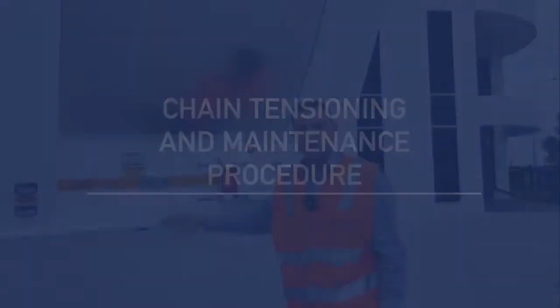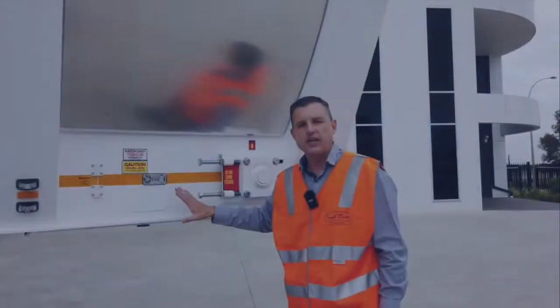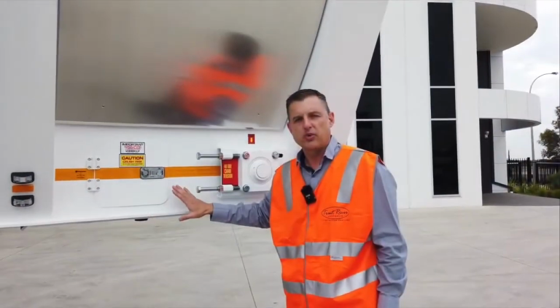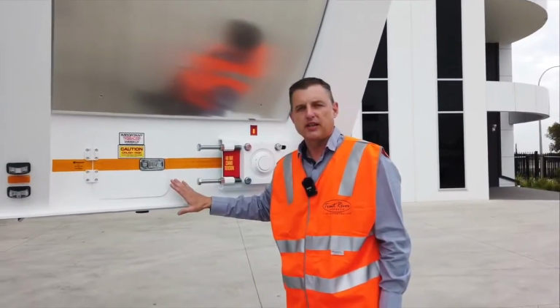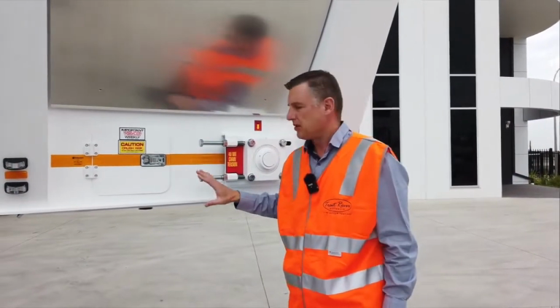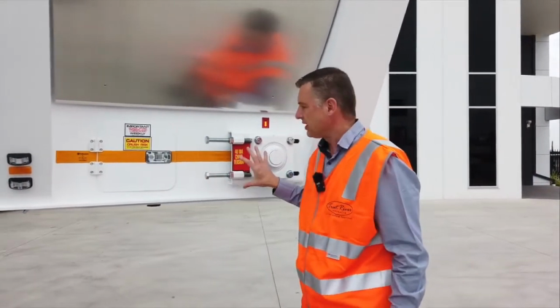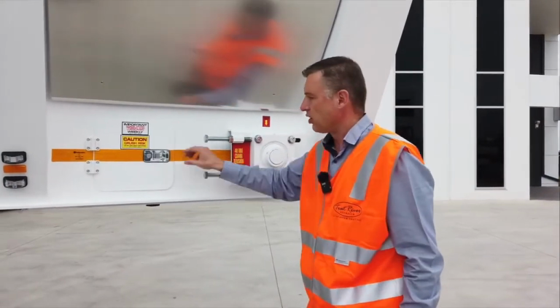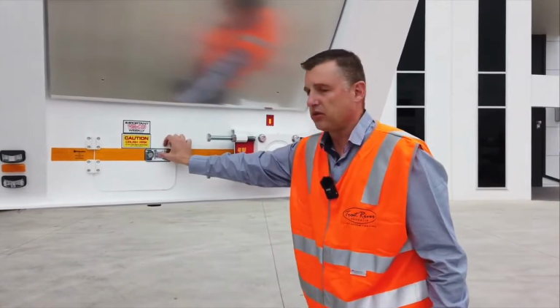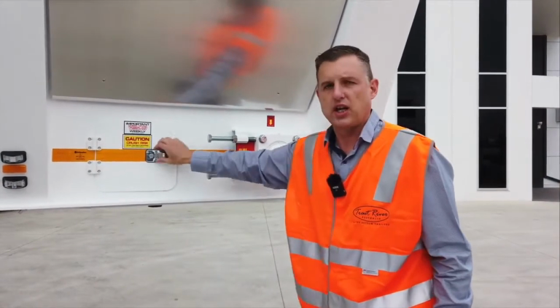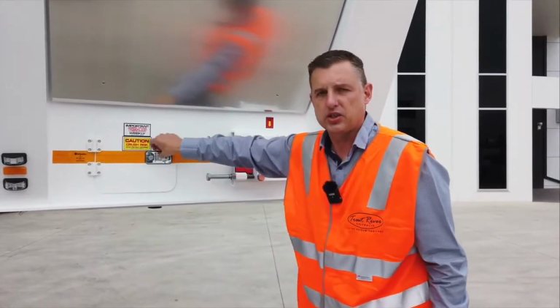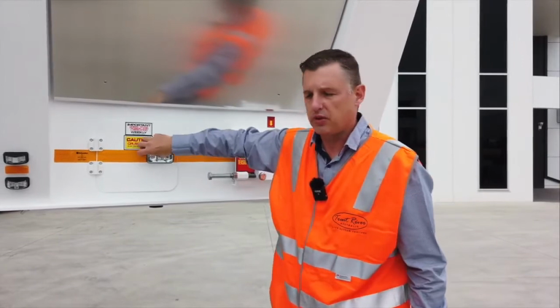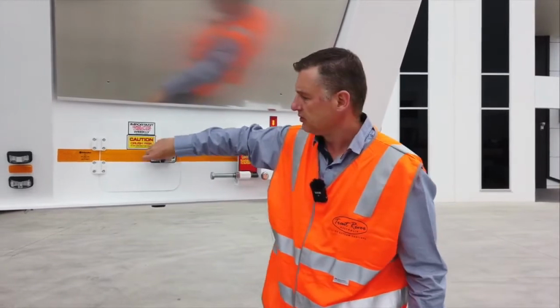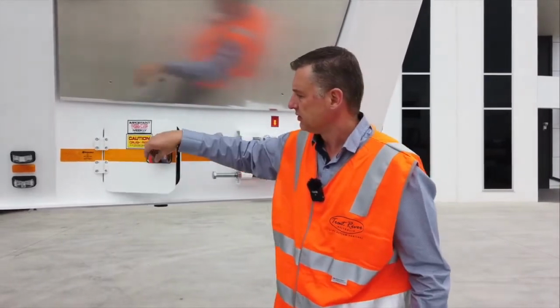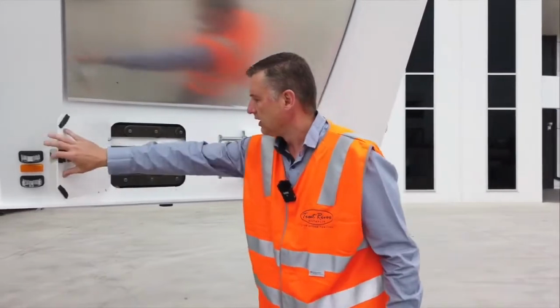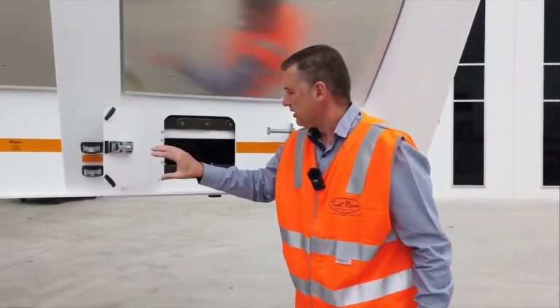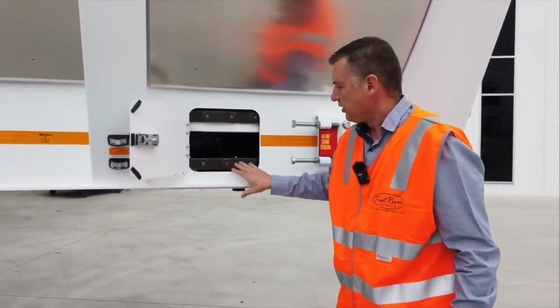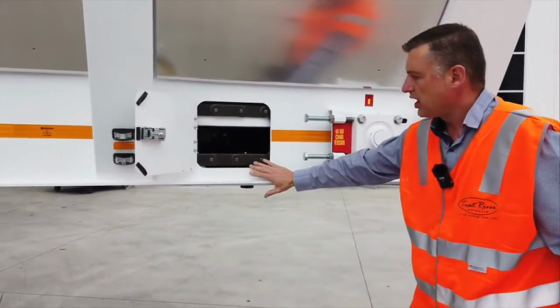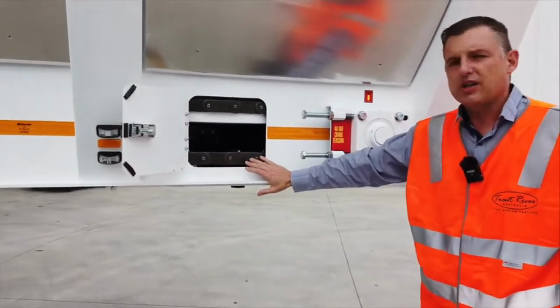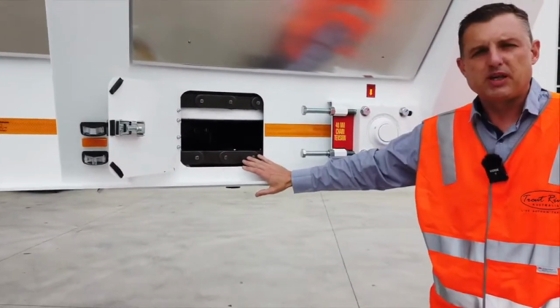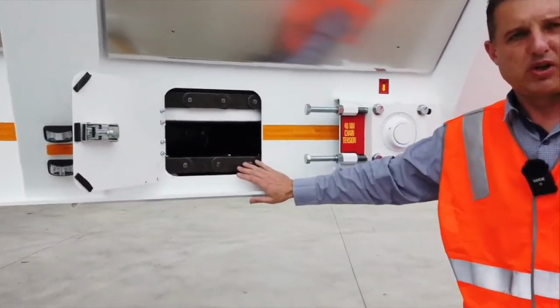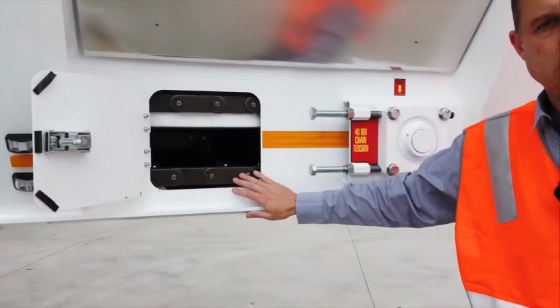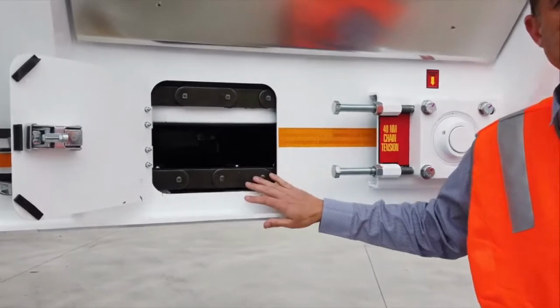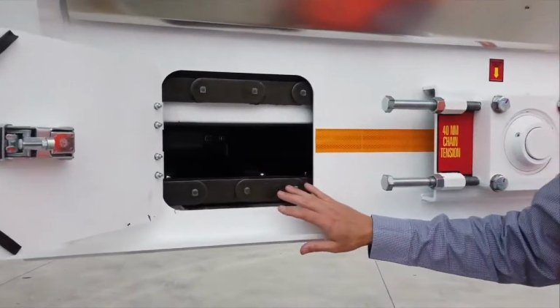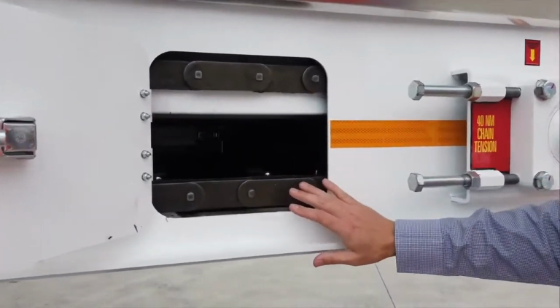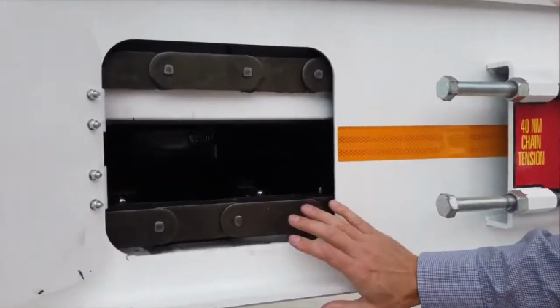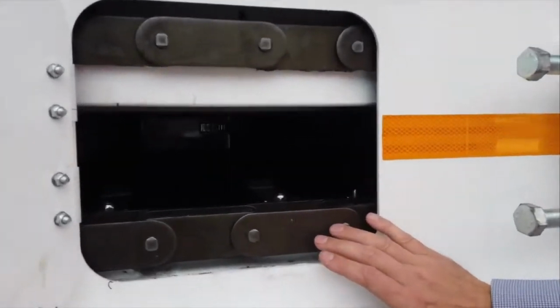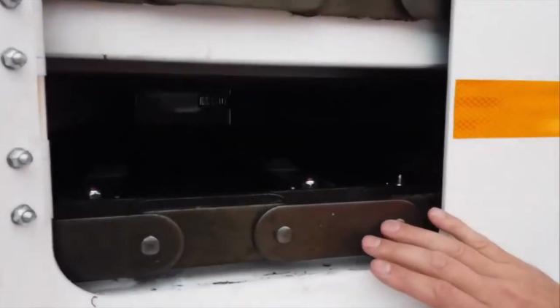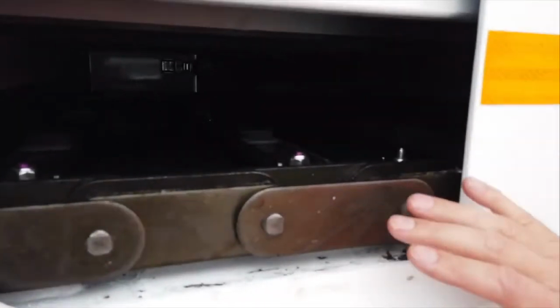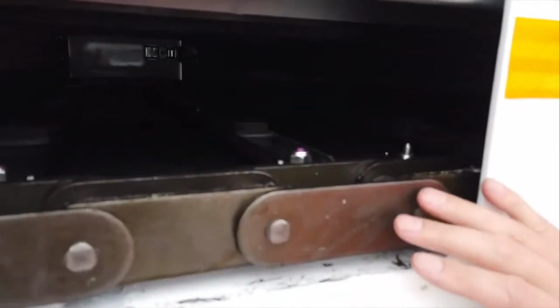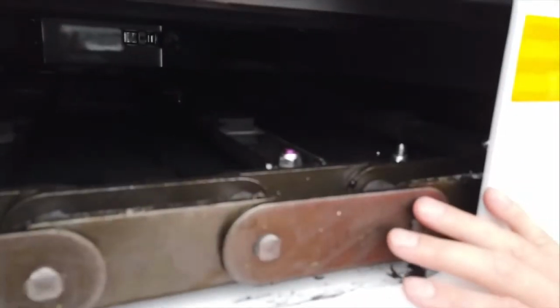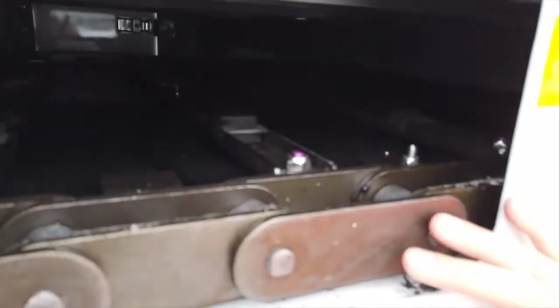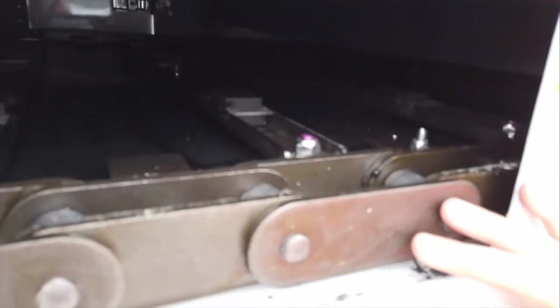Now we're talking about the maintenance on our chain system. For the belt, the chain — treat it like a big motorbike chain. In the first 12 to 18 months of use it will stretch, just like any chain.